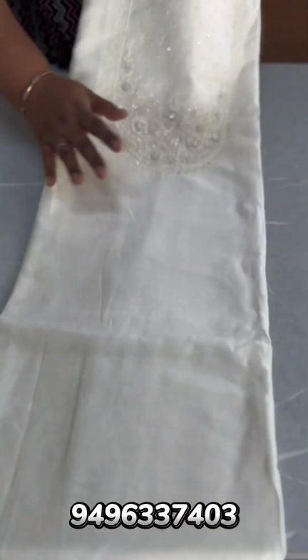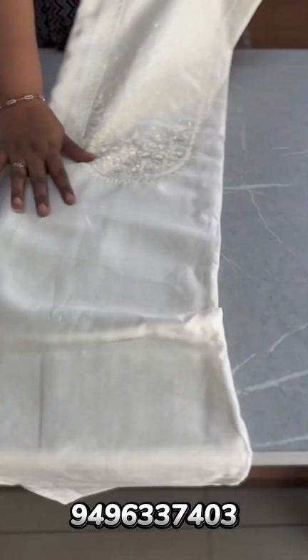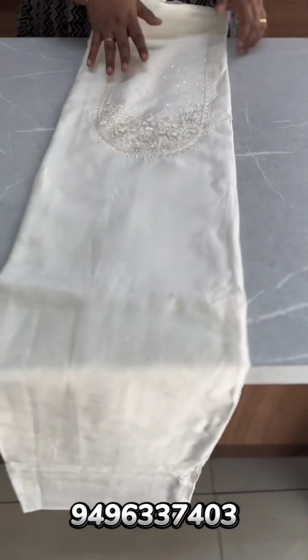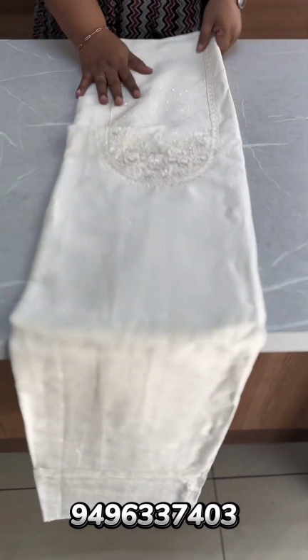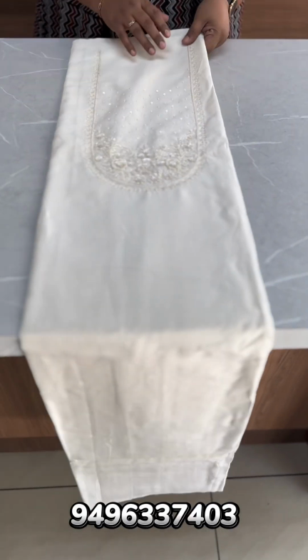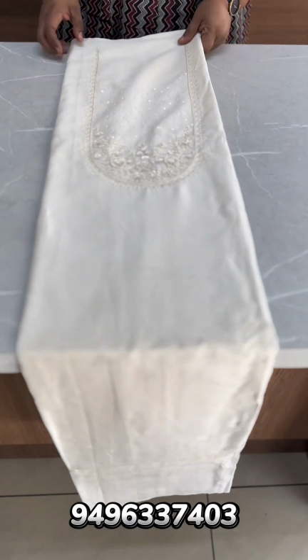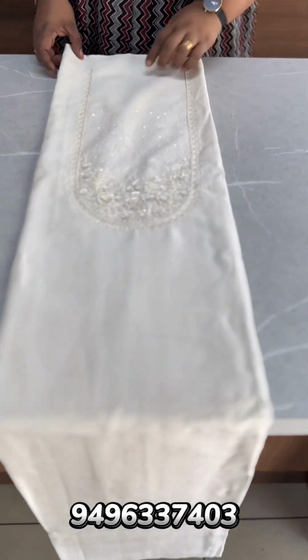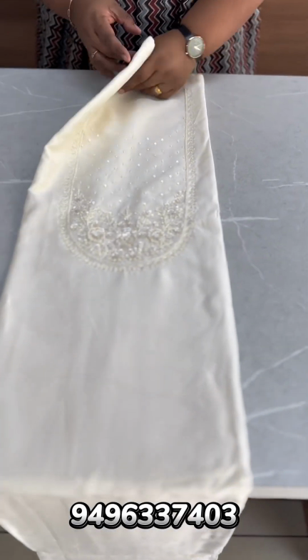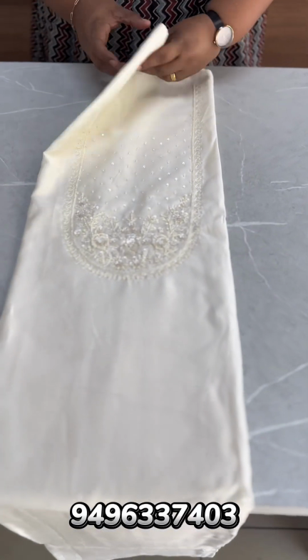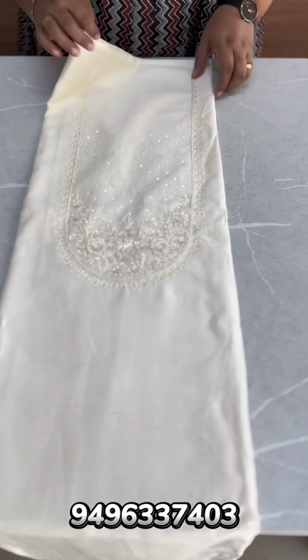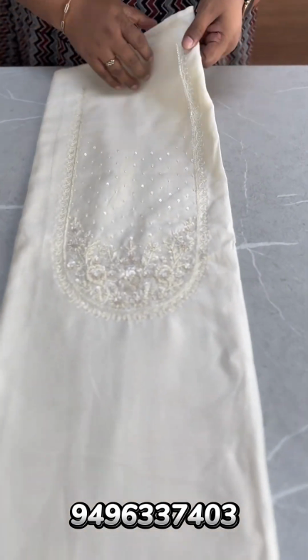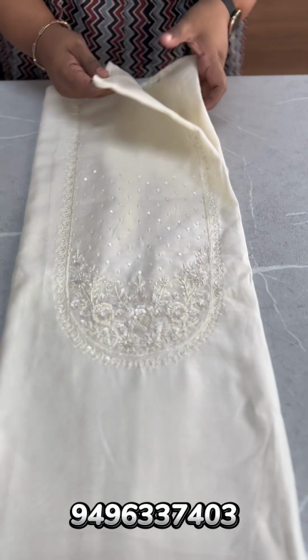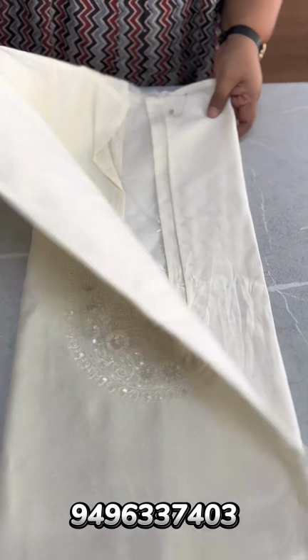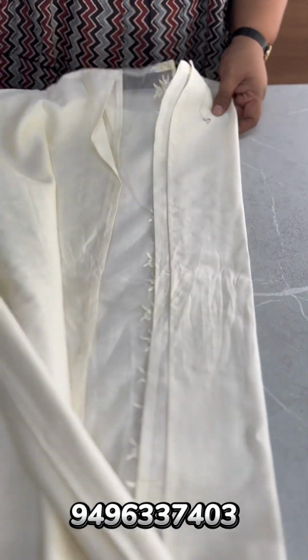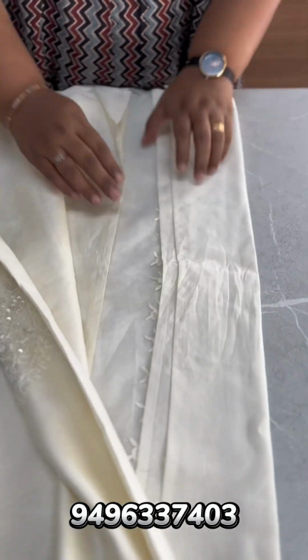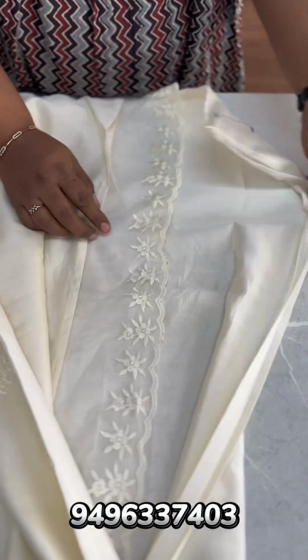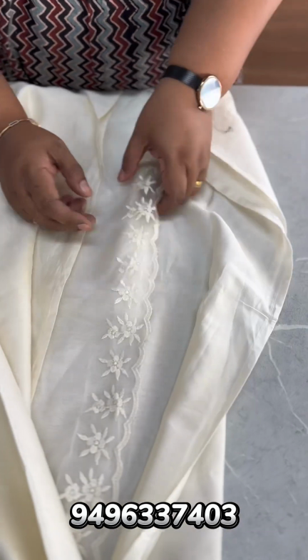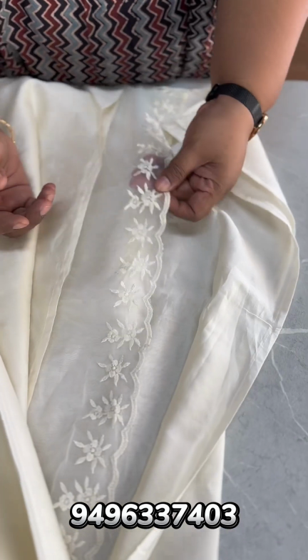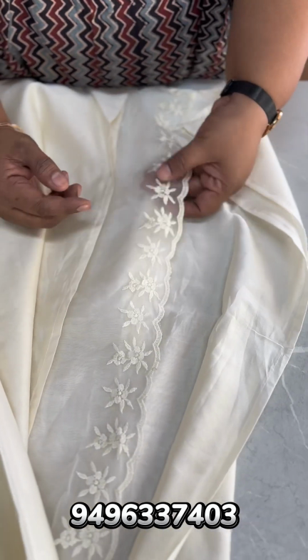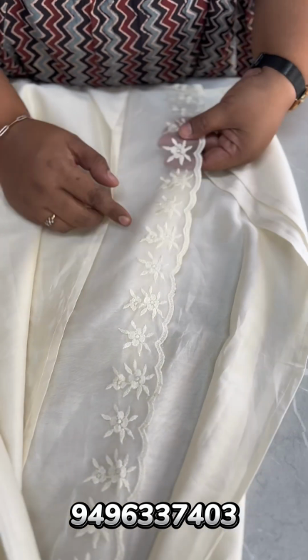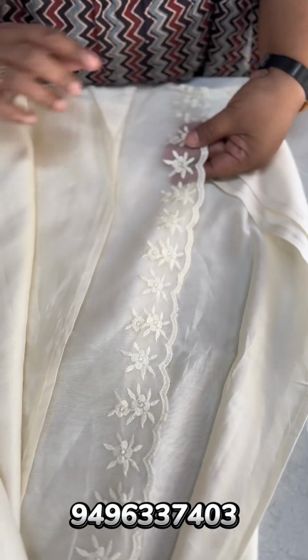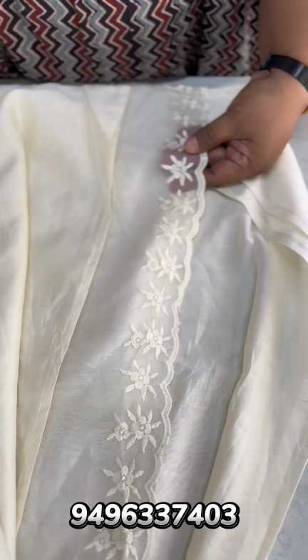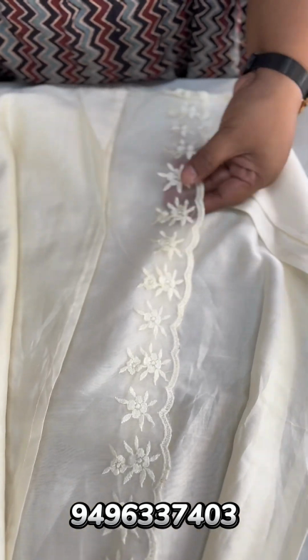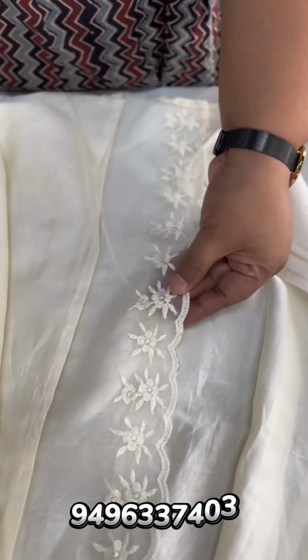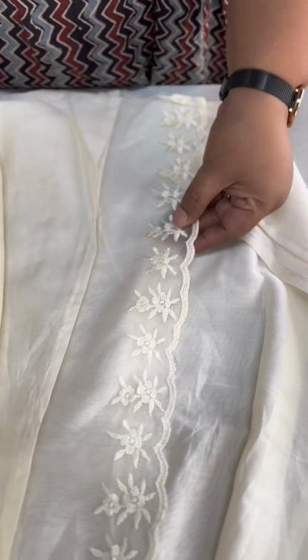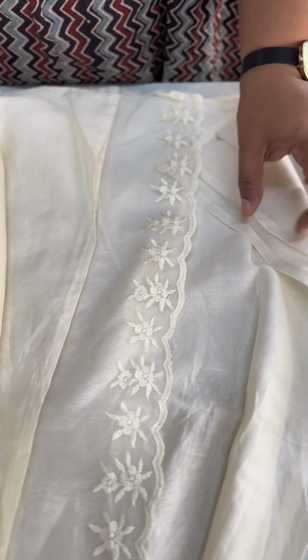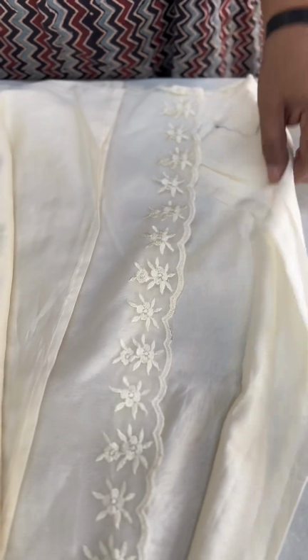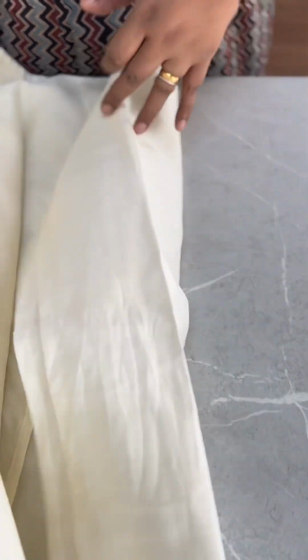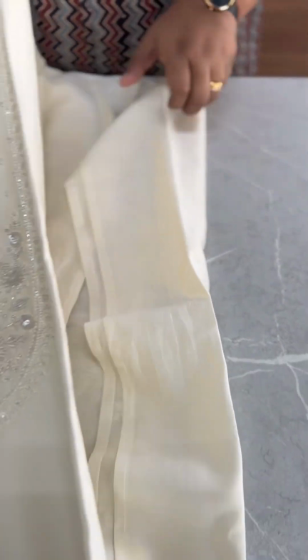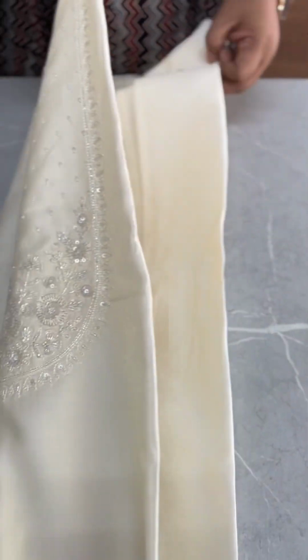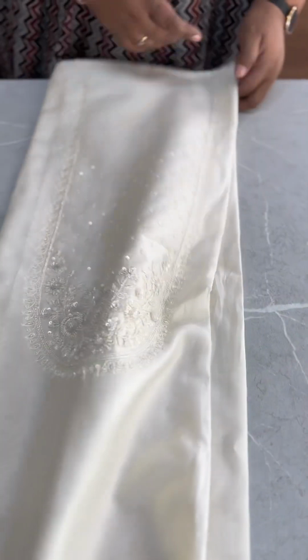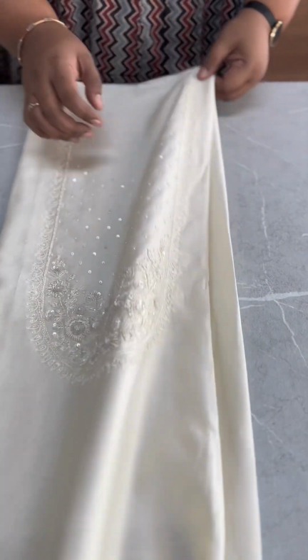The top is a plain fabric with a border. There is a lace border and a scallop detail.